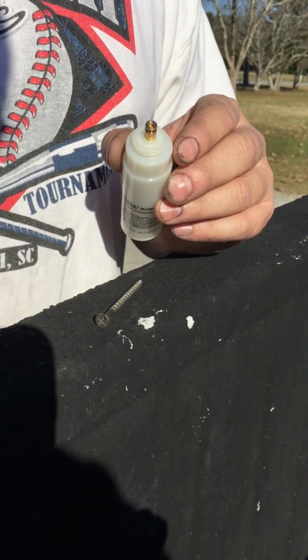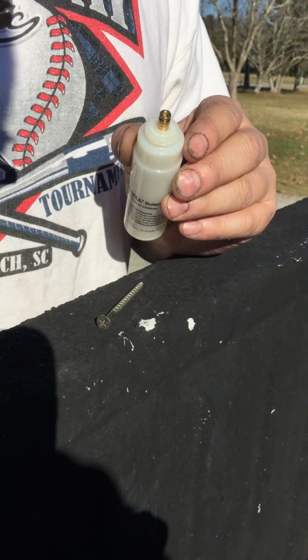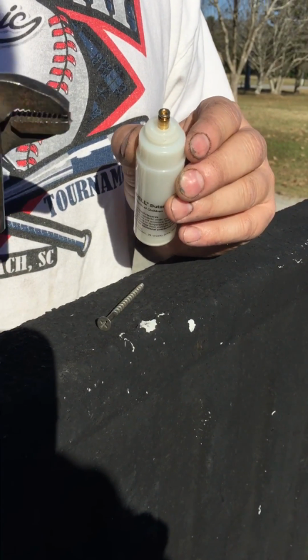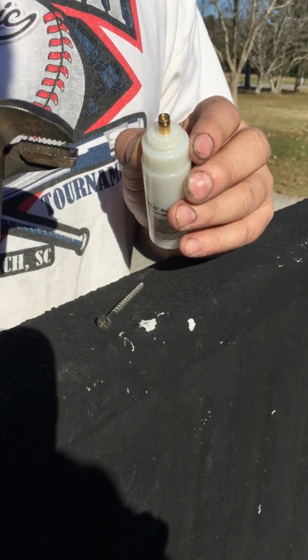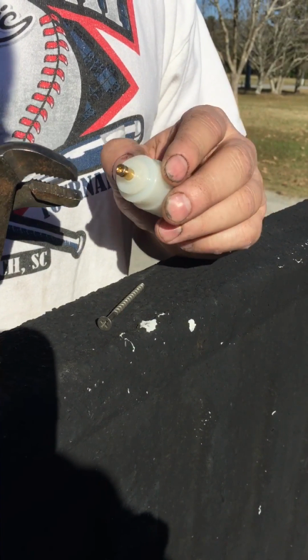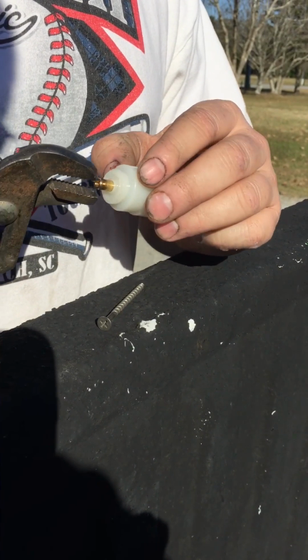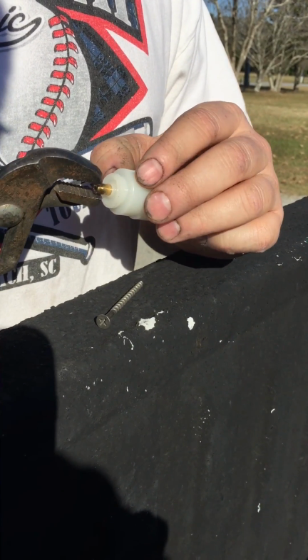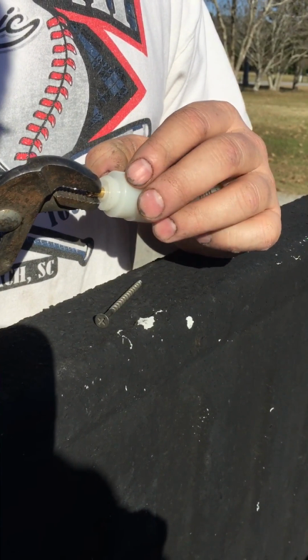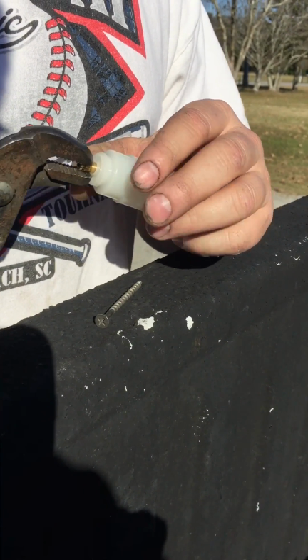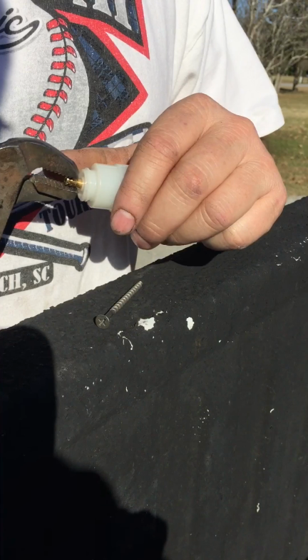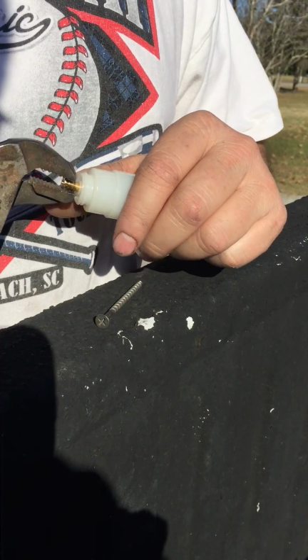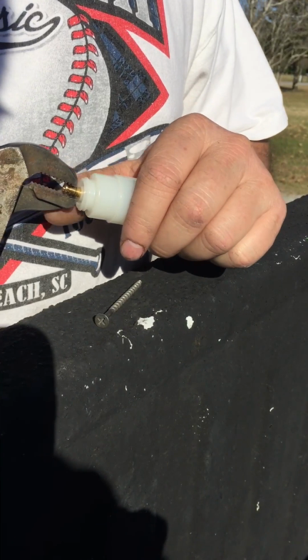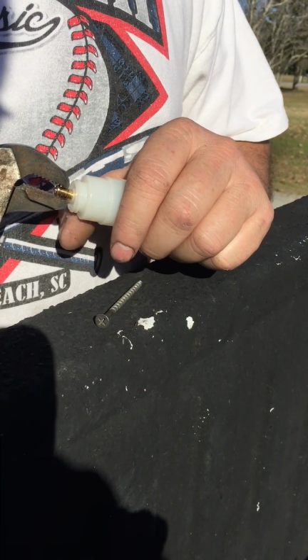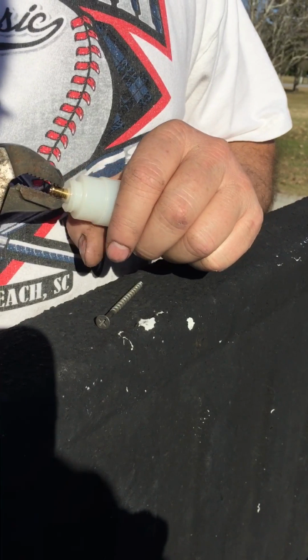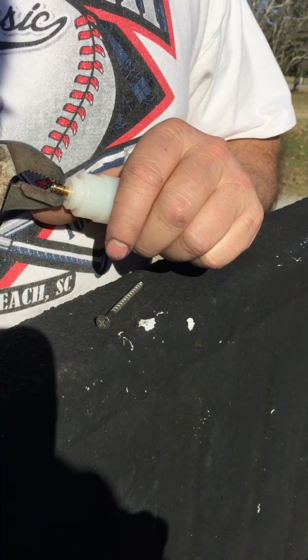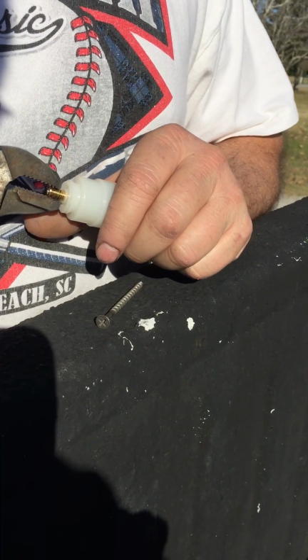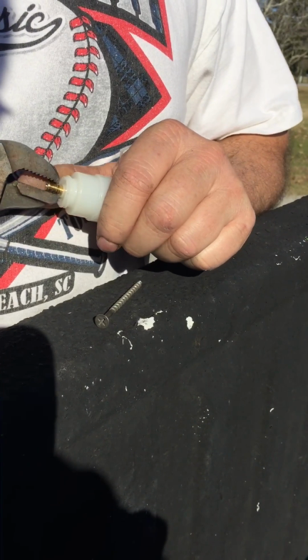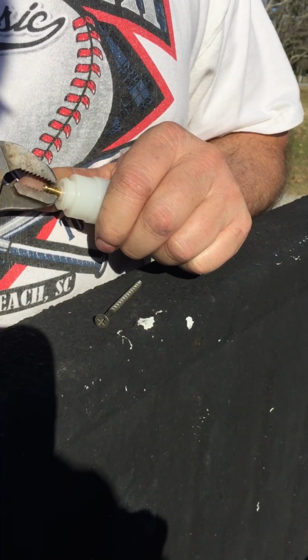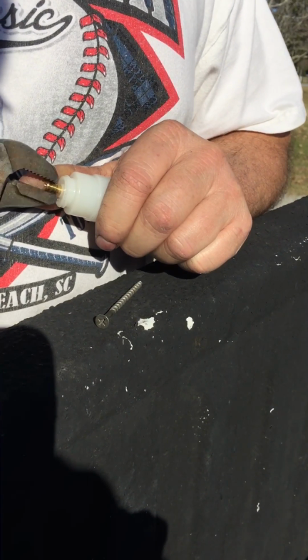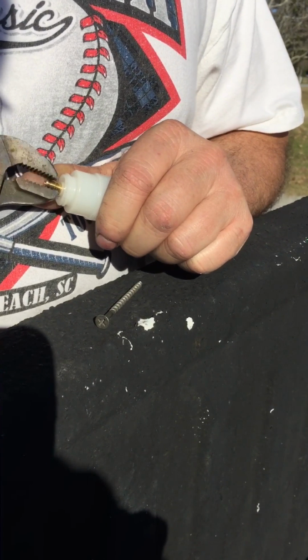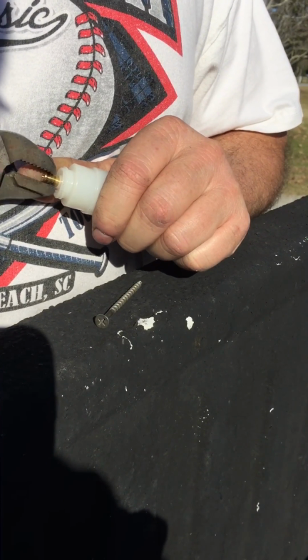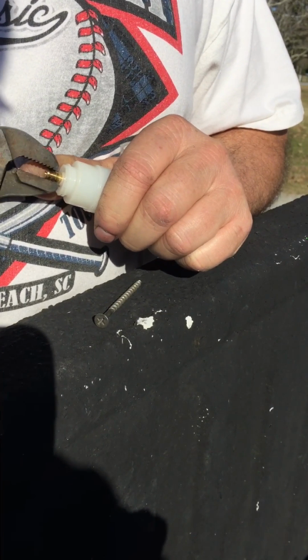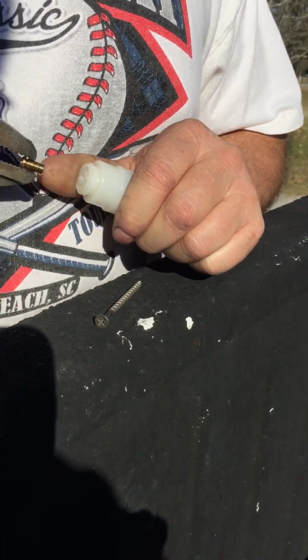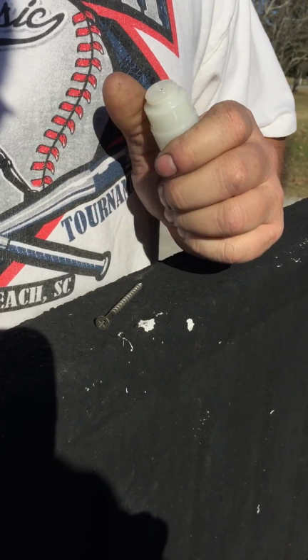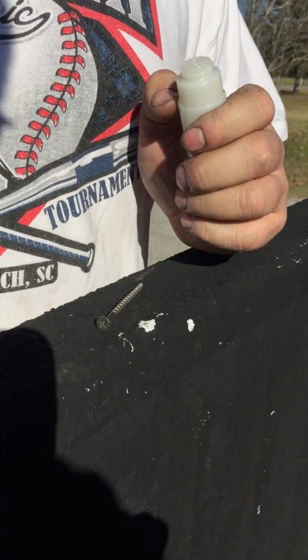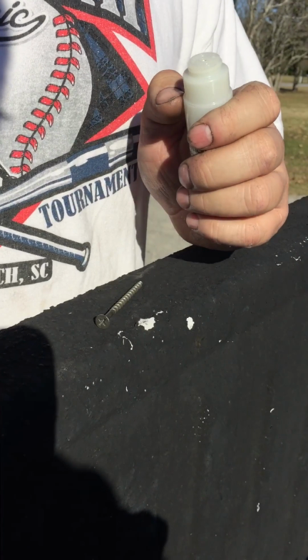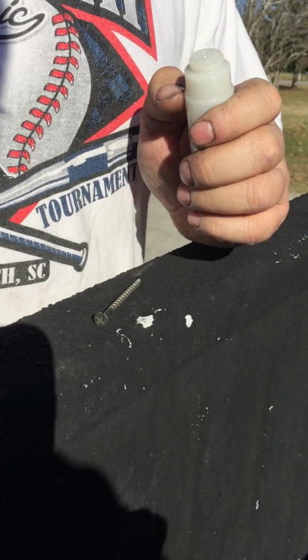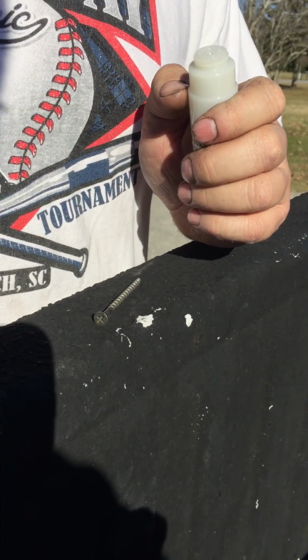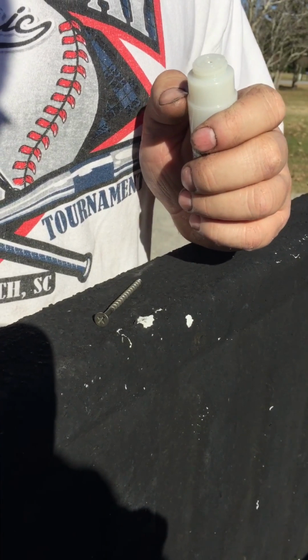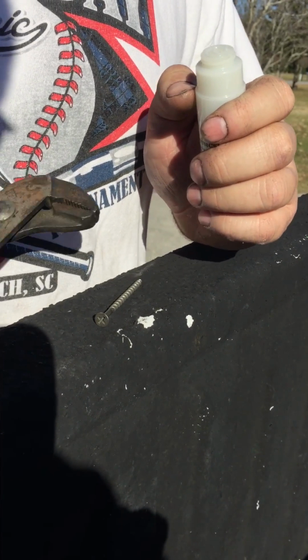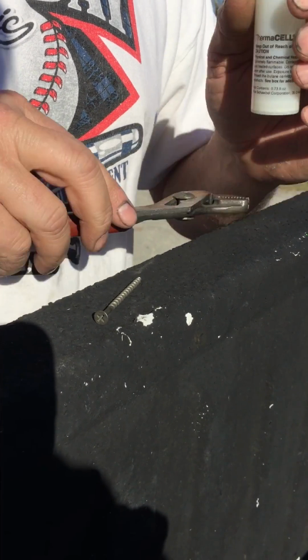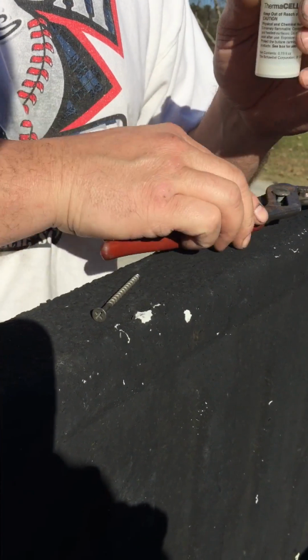Take your pair of channel locks or a pair of ice grips and grip it tightly. Do not squeeze it too bad, but wiggle it and pull it out. Set that to the side because you're going to reuse it.